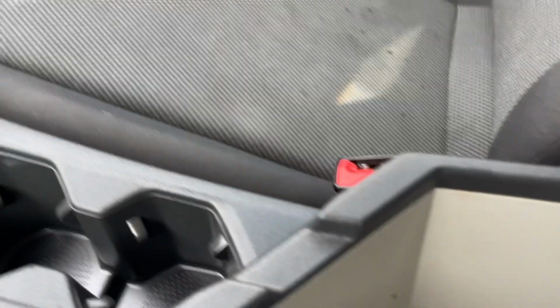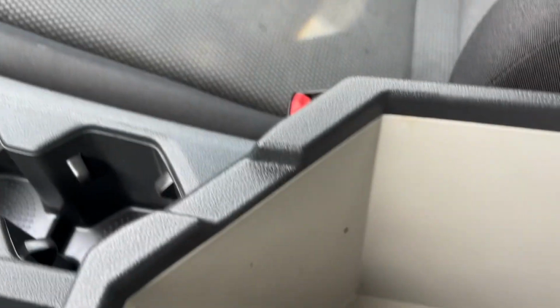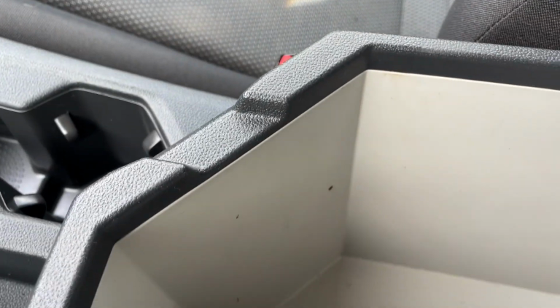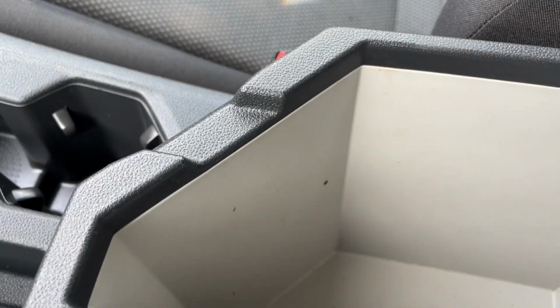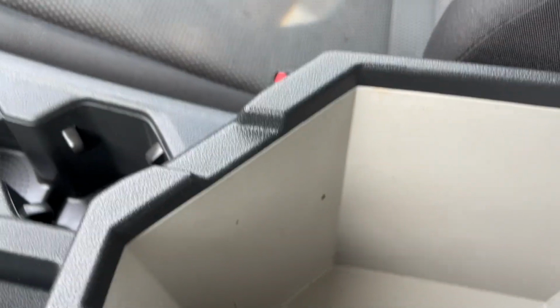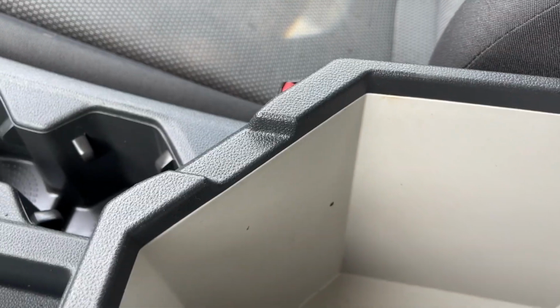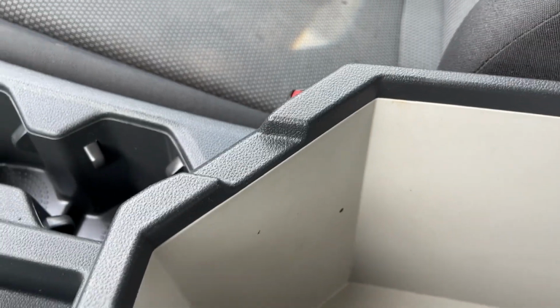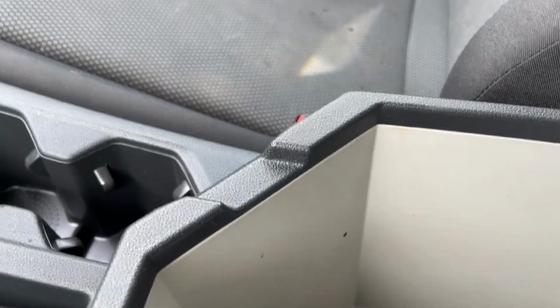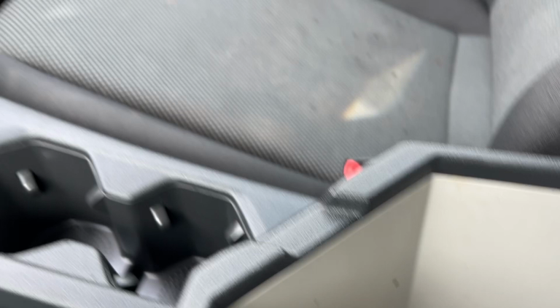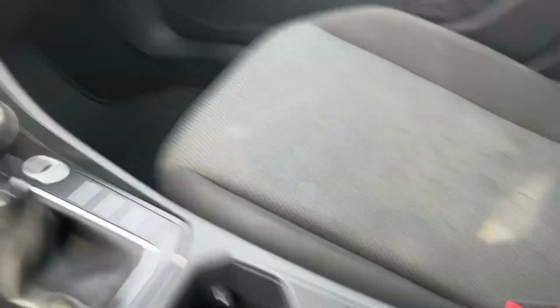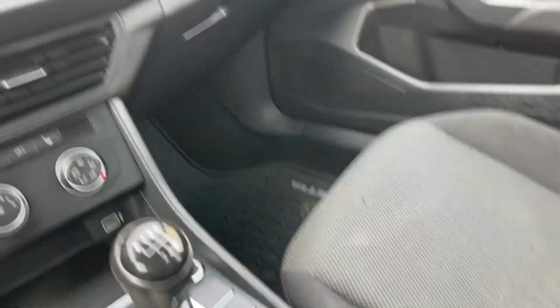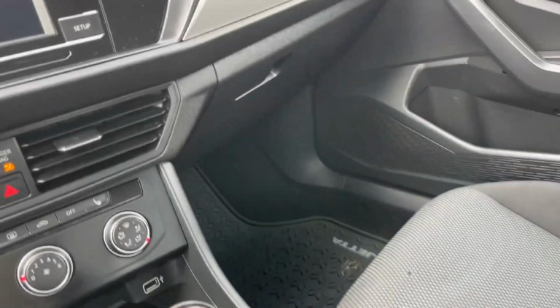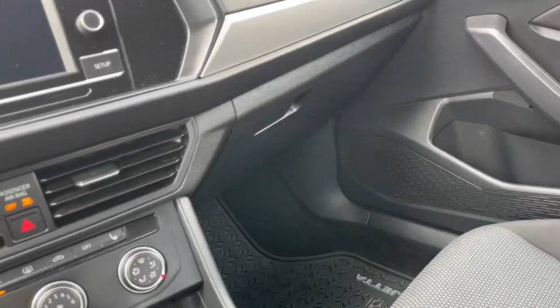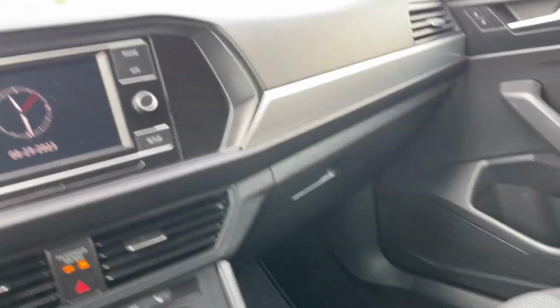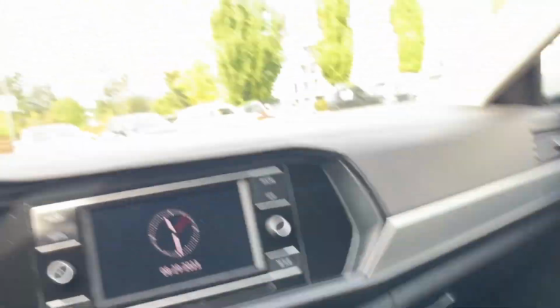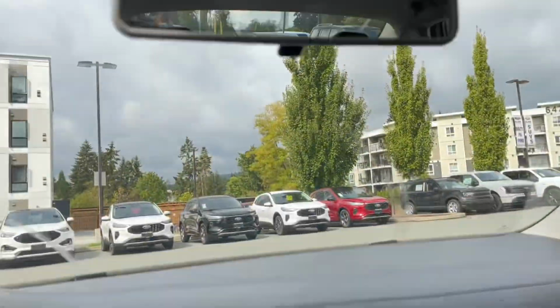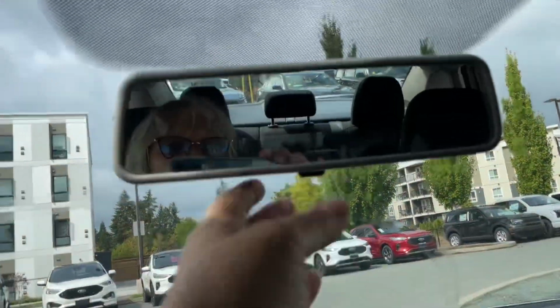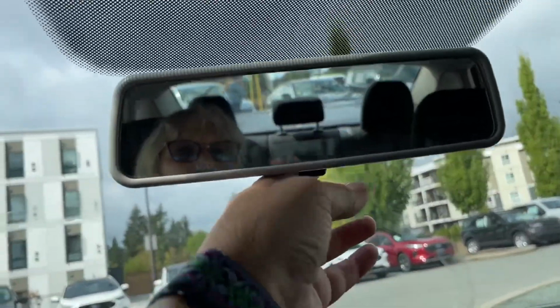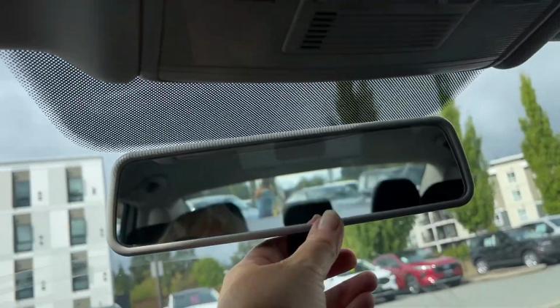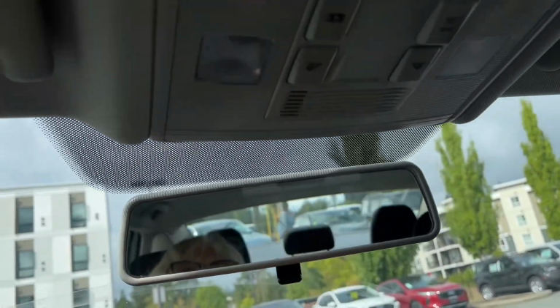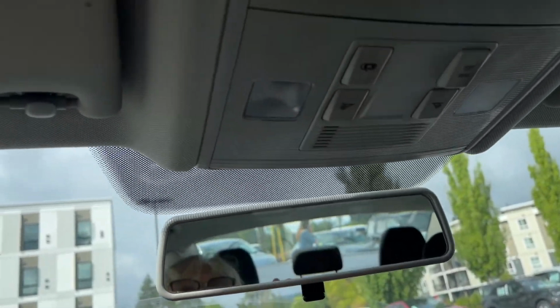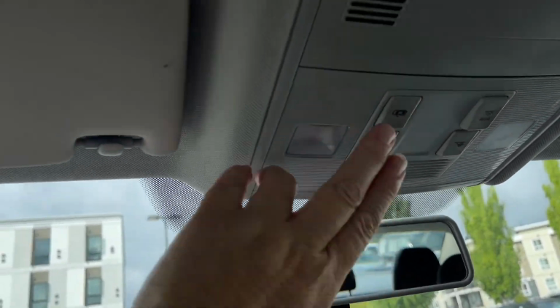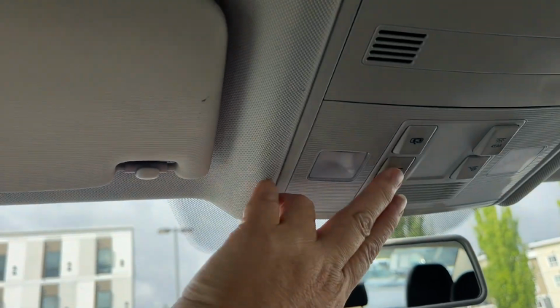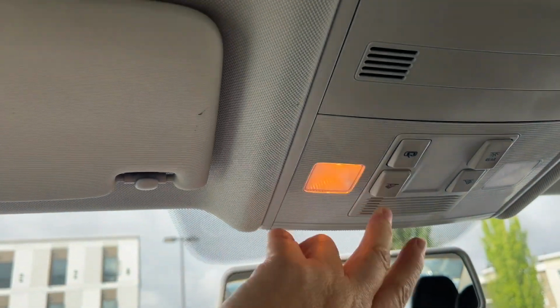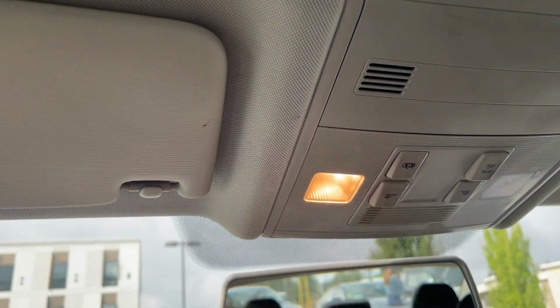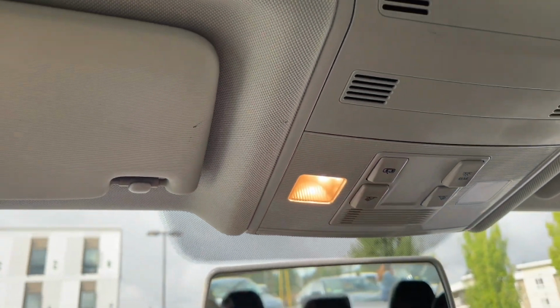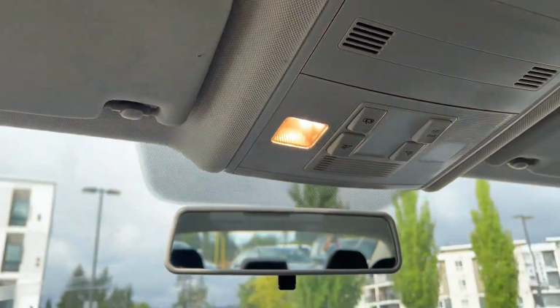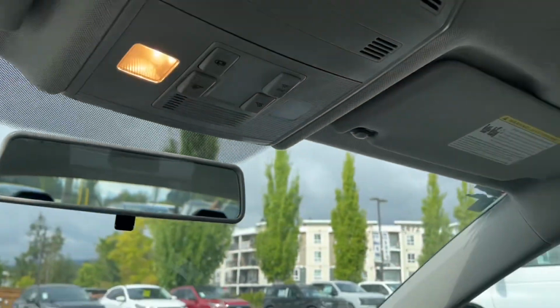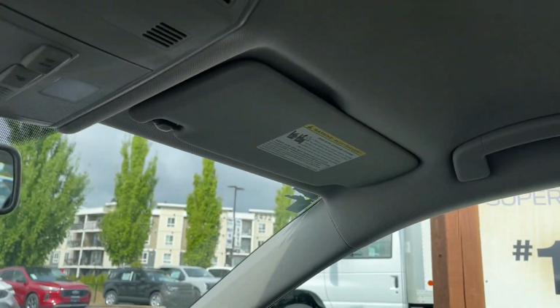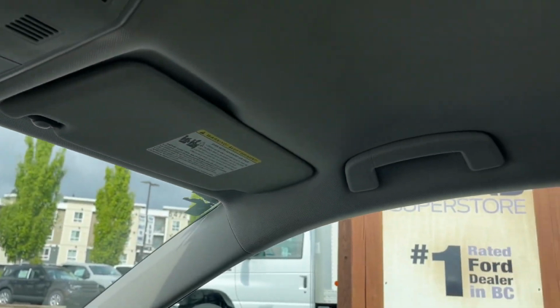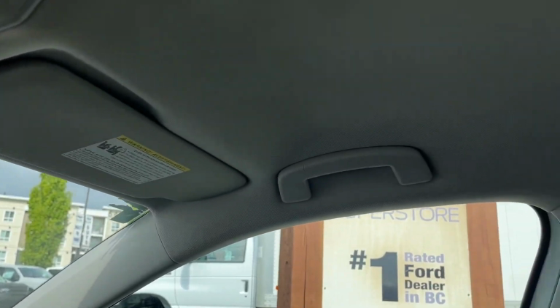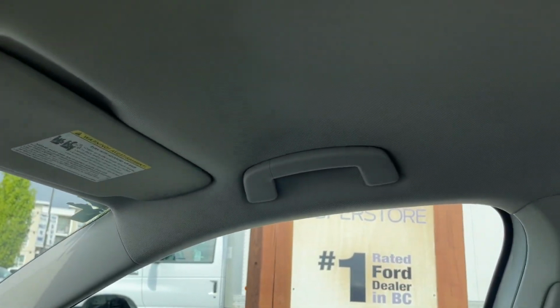There's lots of room and I like that it's a light color — it just makes it easier to find things. Off to the side is your glove compartment, manually dimming rear-view mirror, your lighting controls, and a grab handle up top to make it easier to get in.